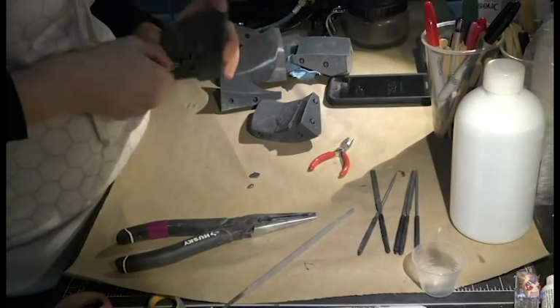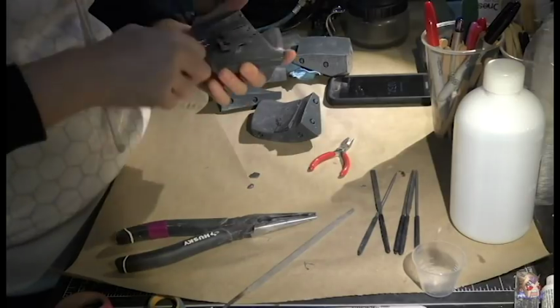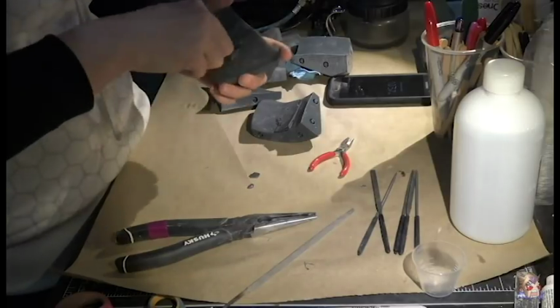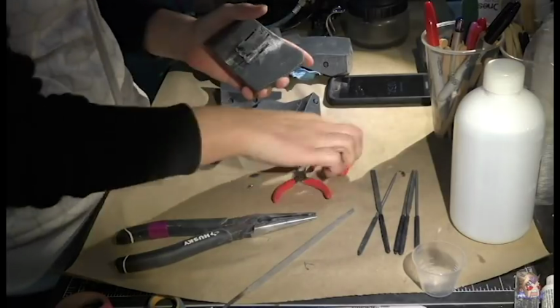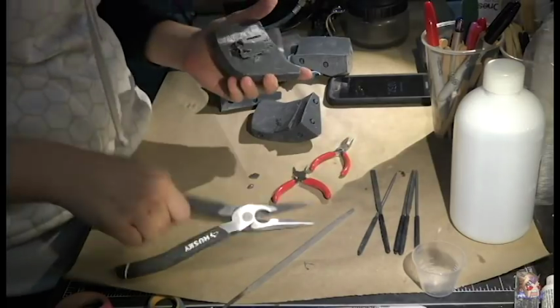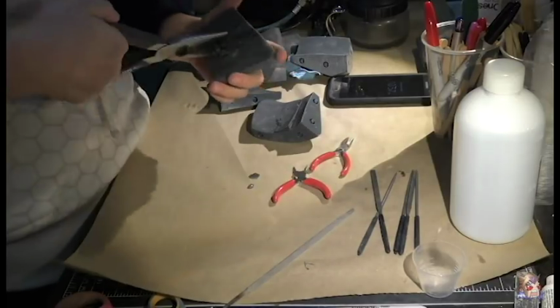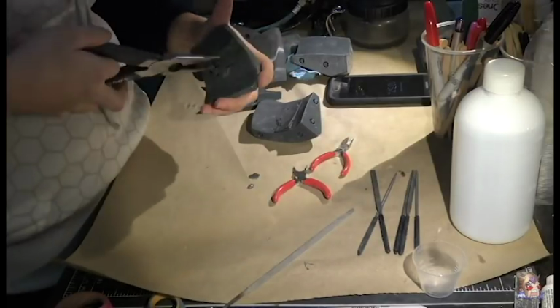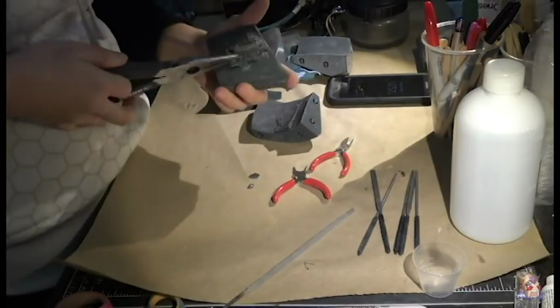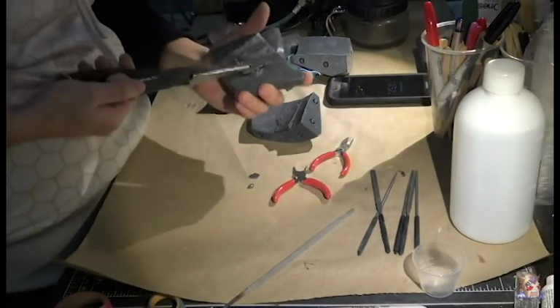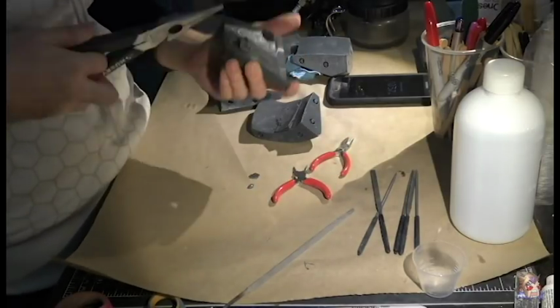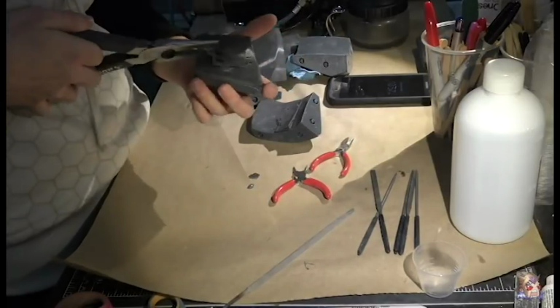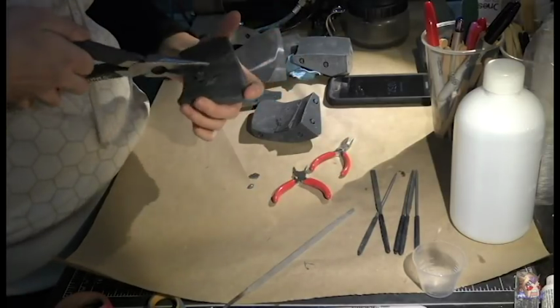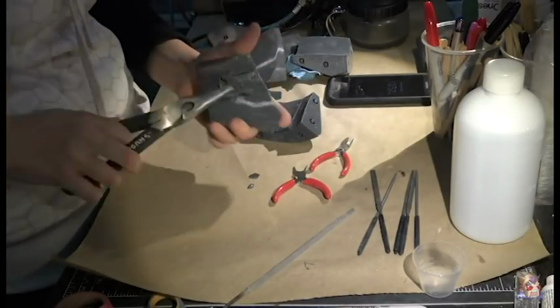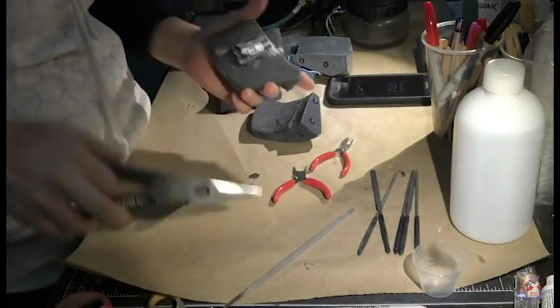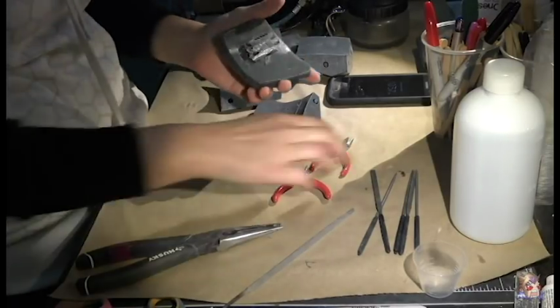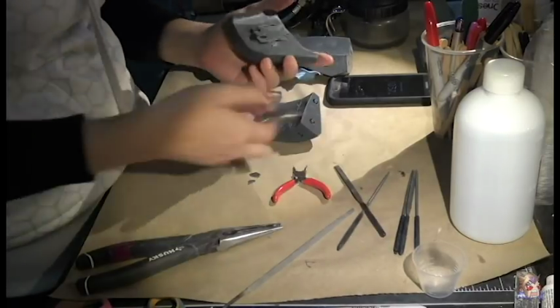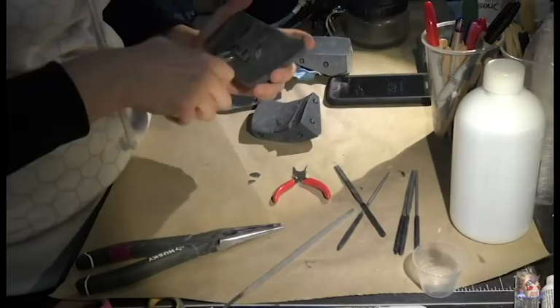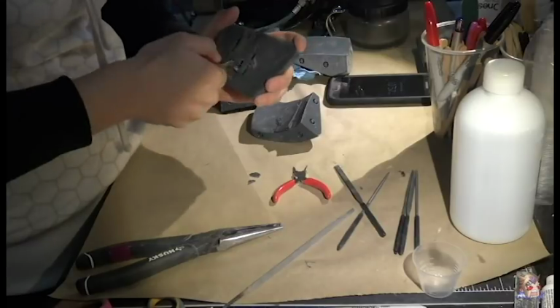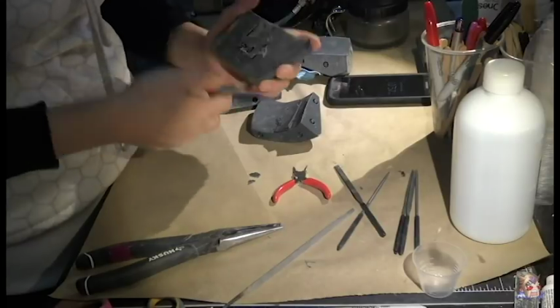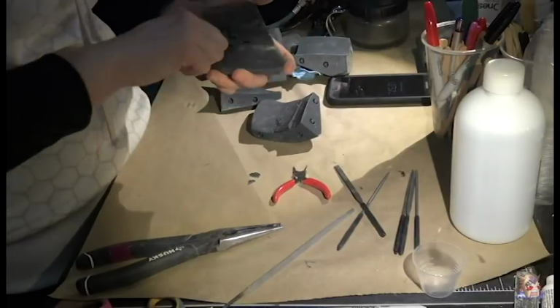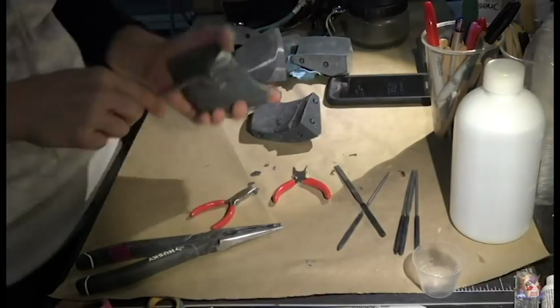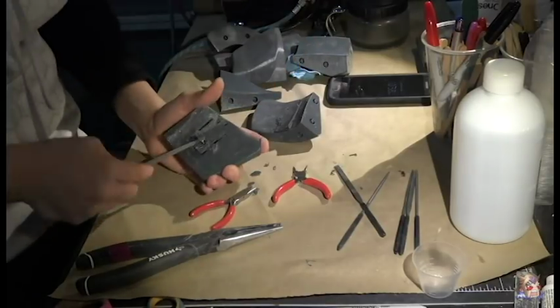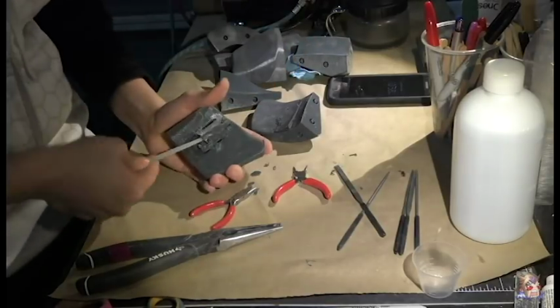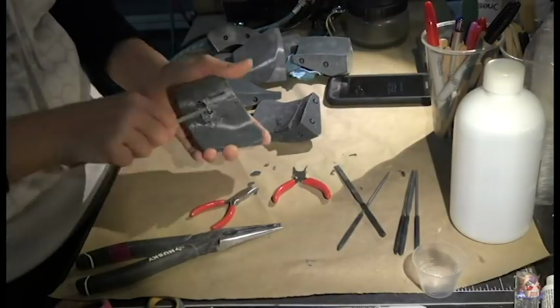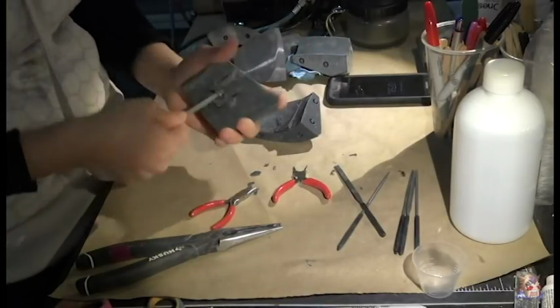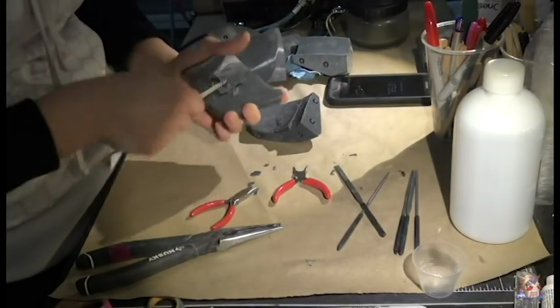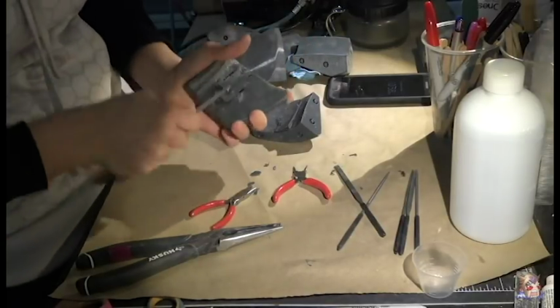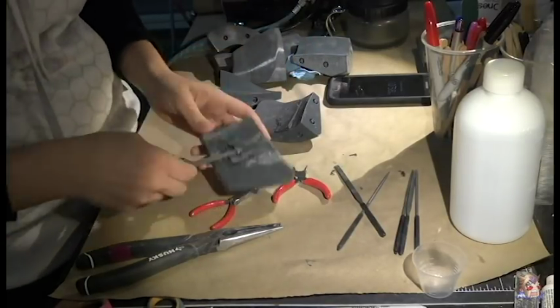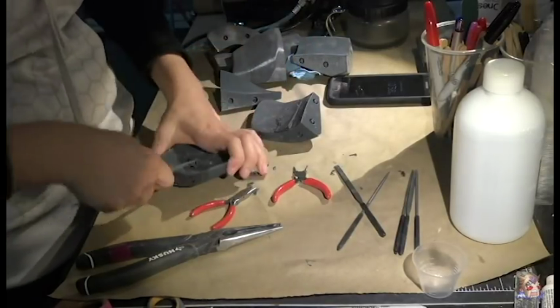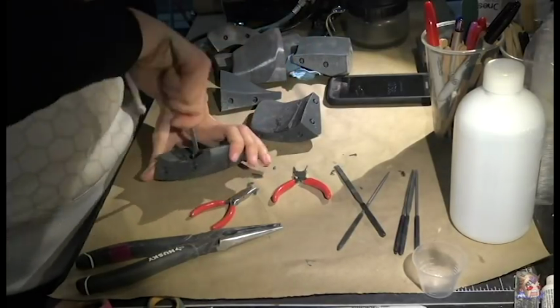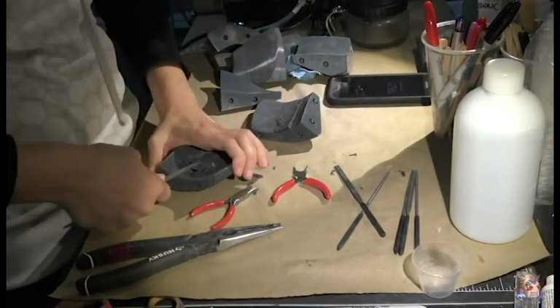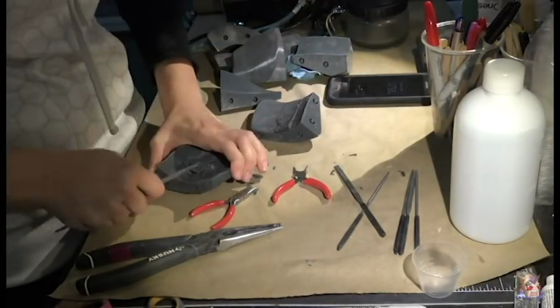Simply put, a 3D print is created layer by layer, and as the piece grows, supports will need to be printed to support the pieces of the print that may defy gravity.